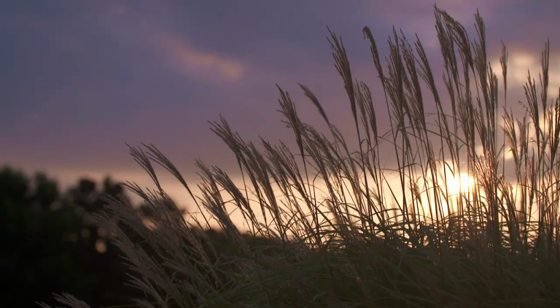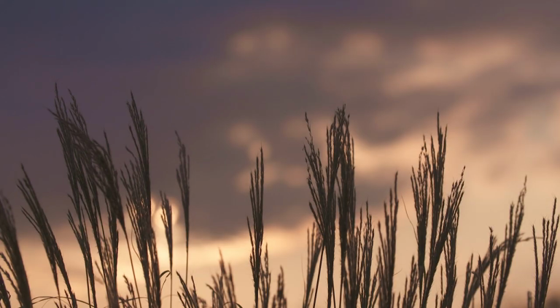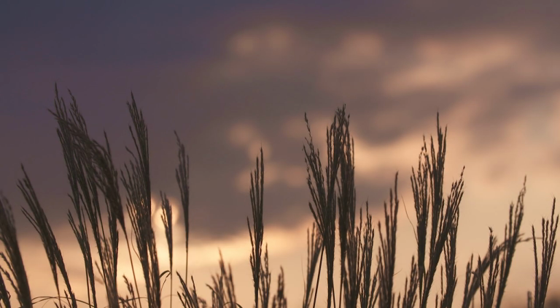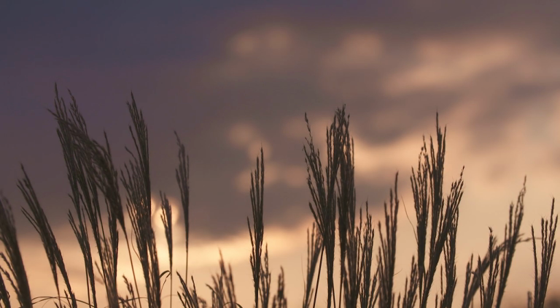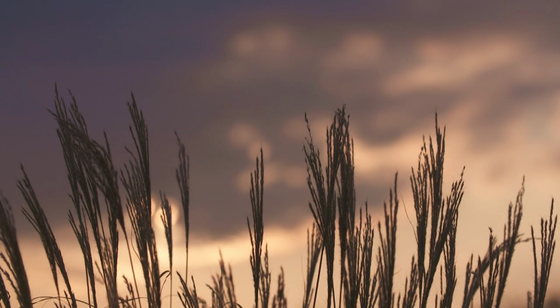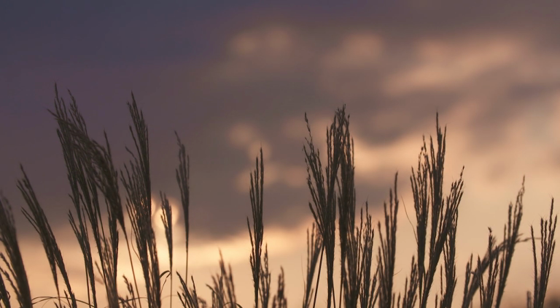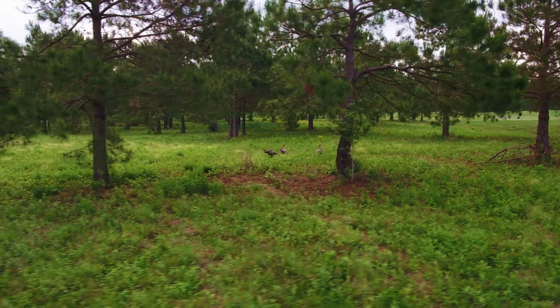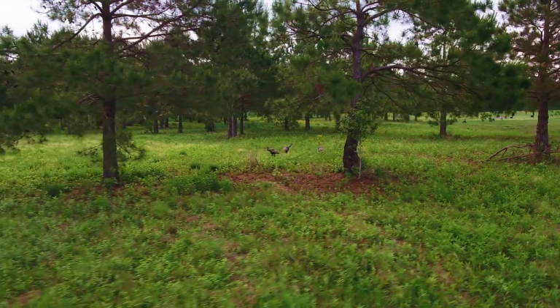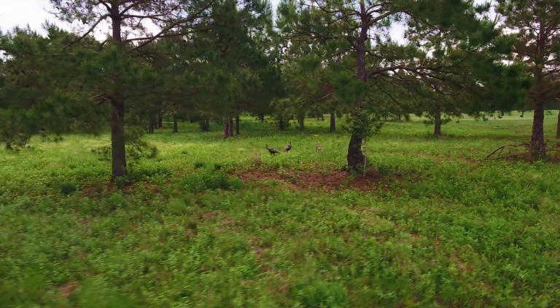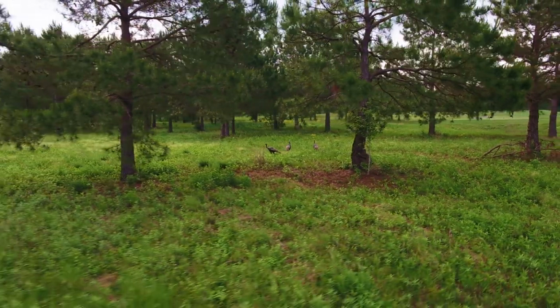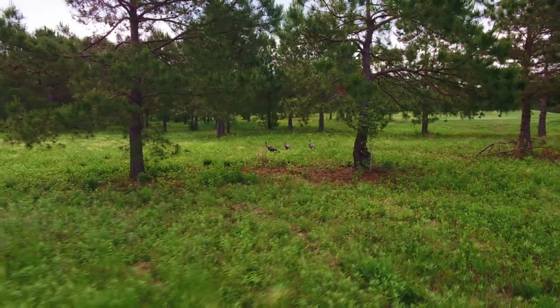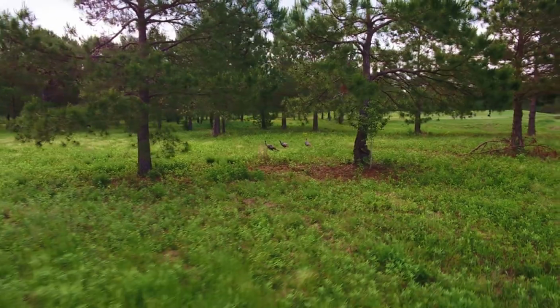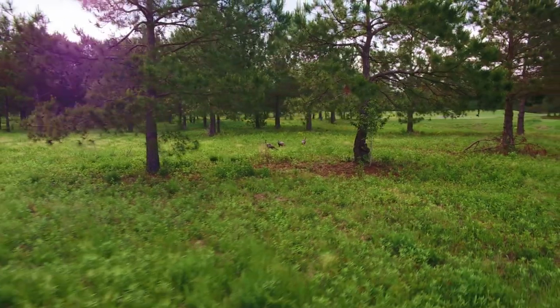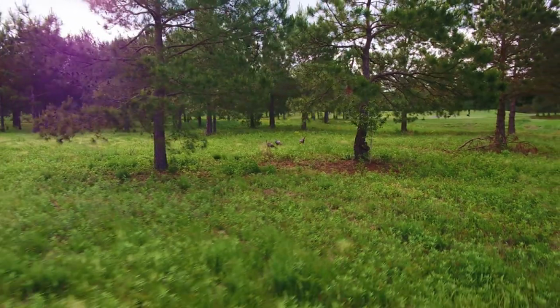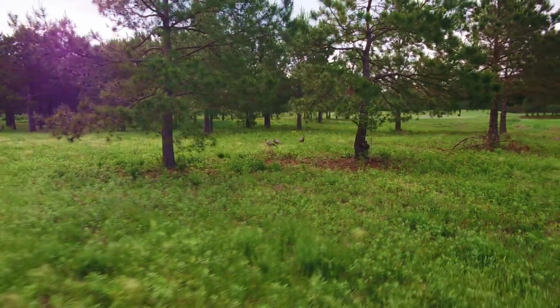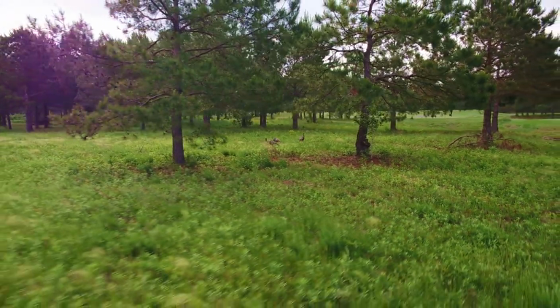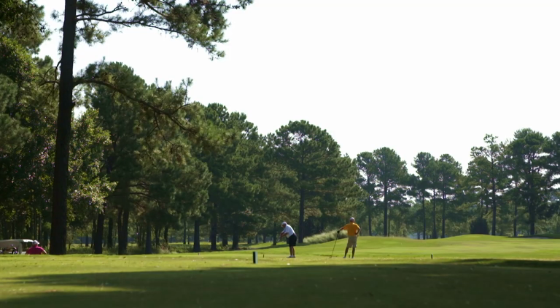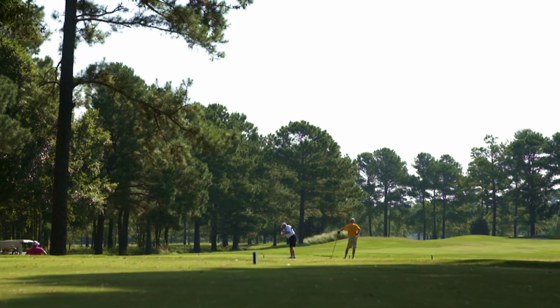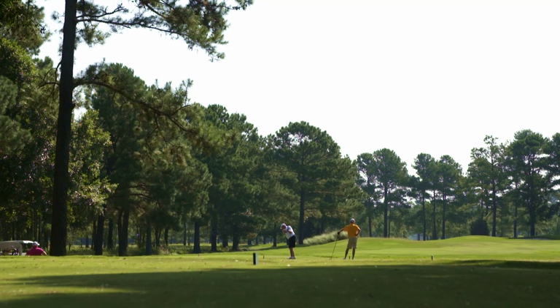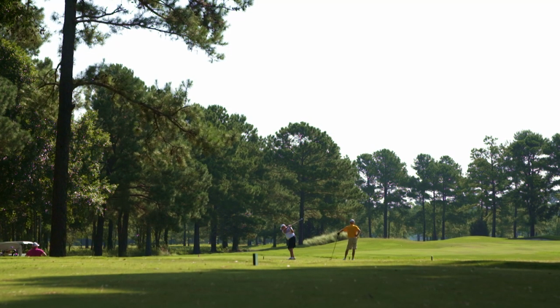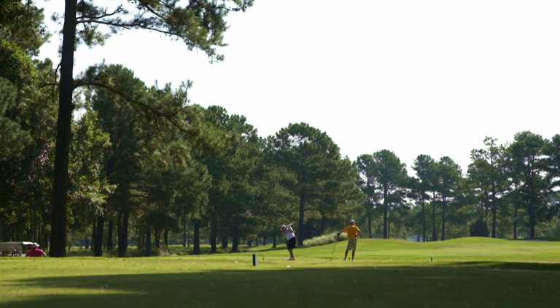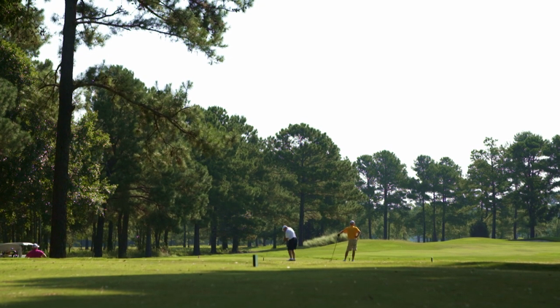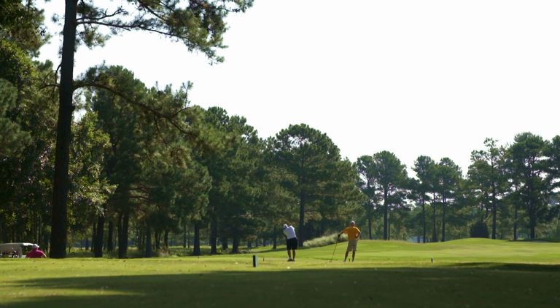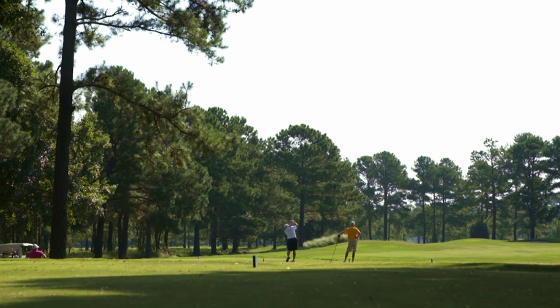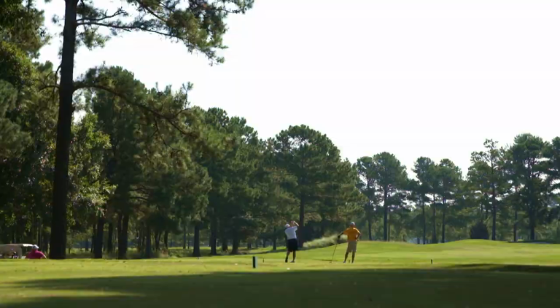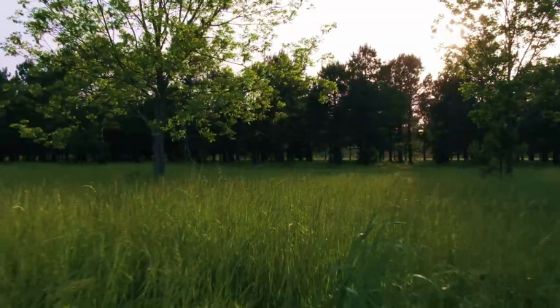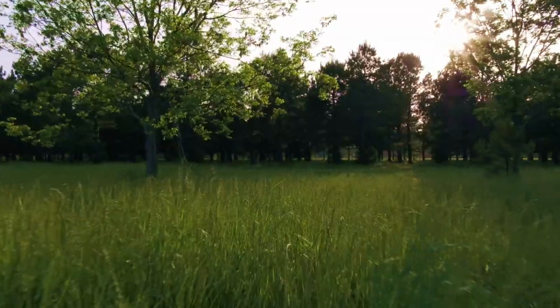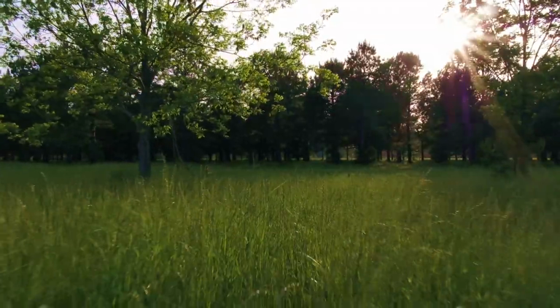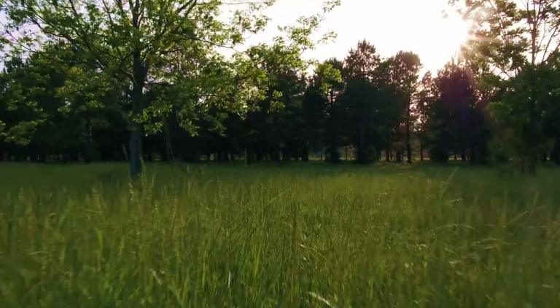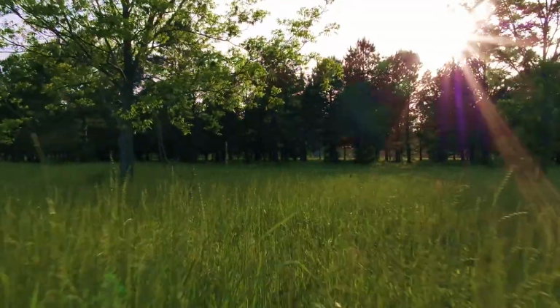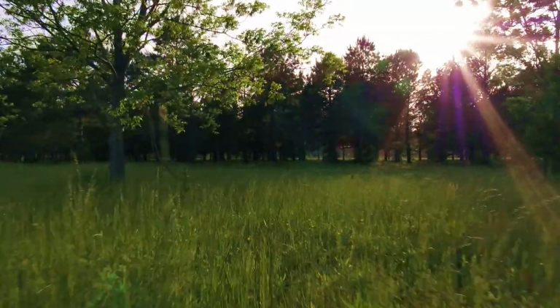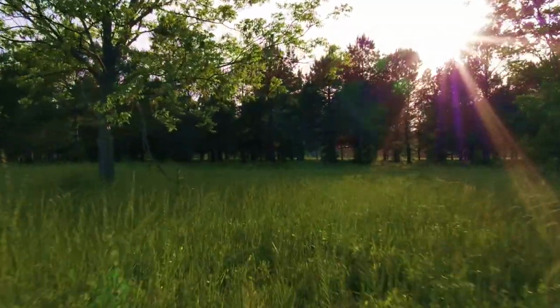Out in the country, away from the everyday noise, you'll find something you've been yearning for — a golf experience as natural as the piece of land on which it was built.